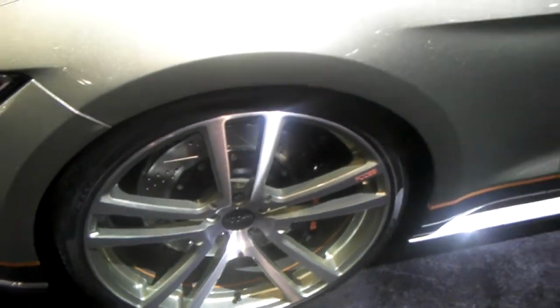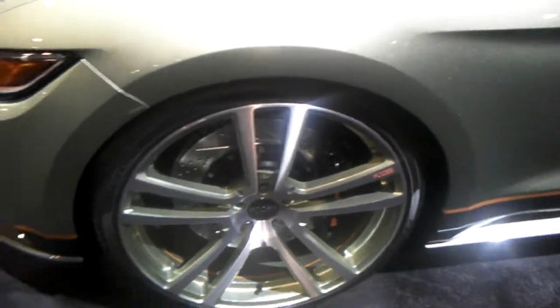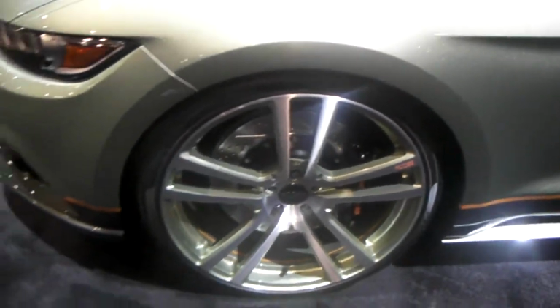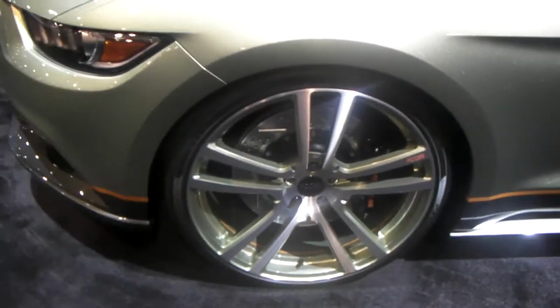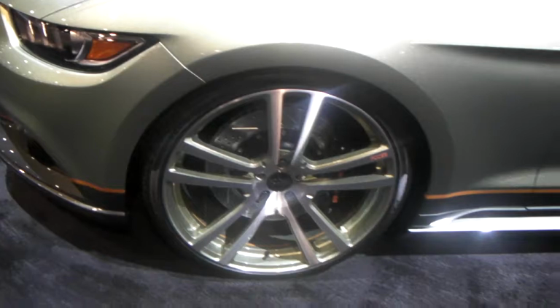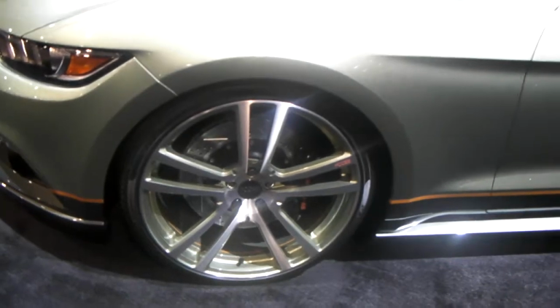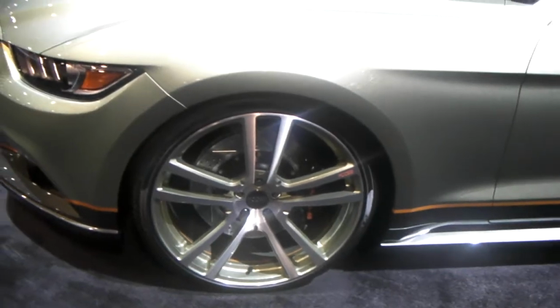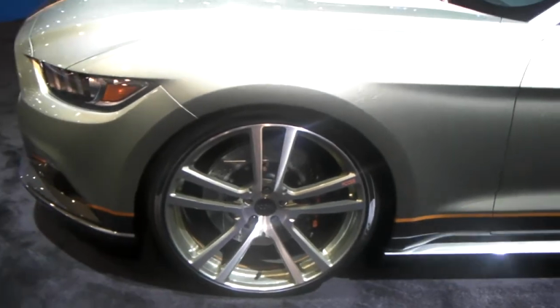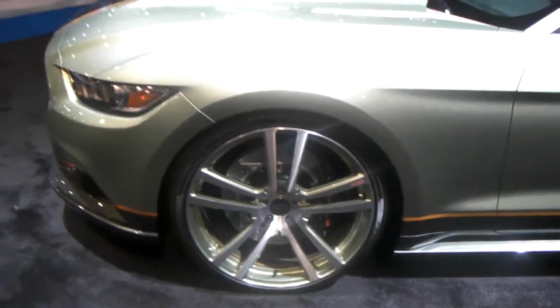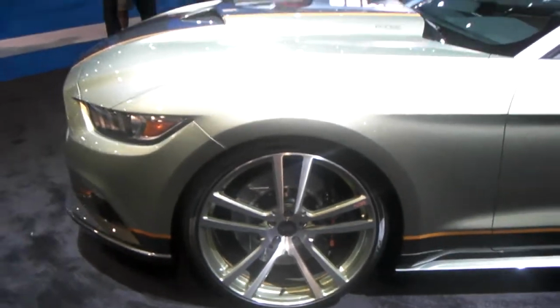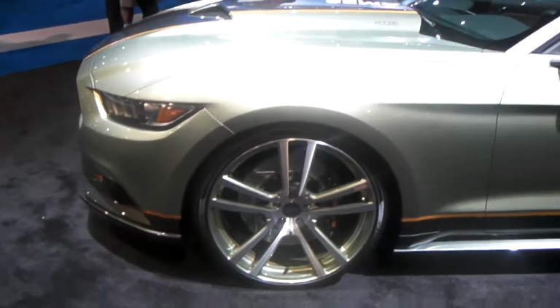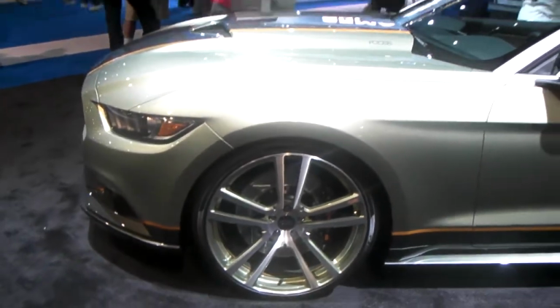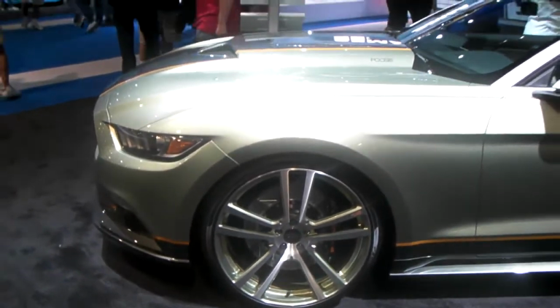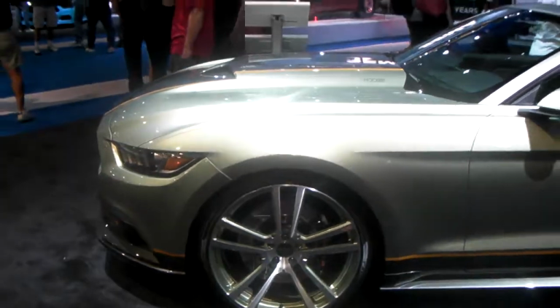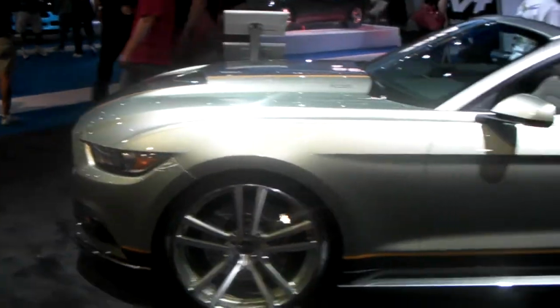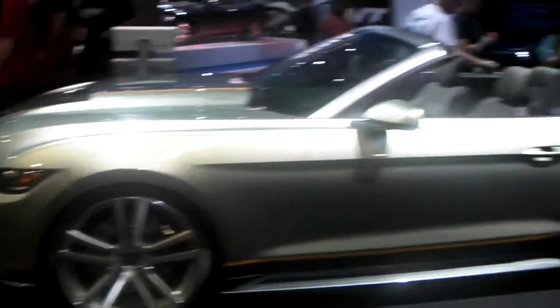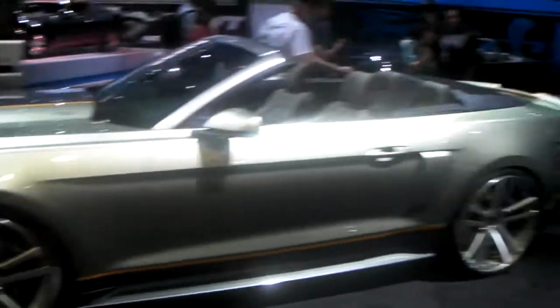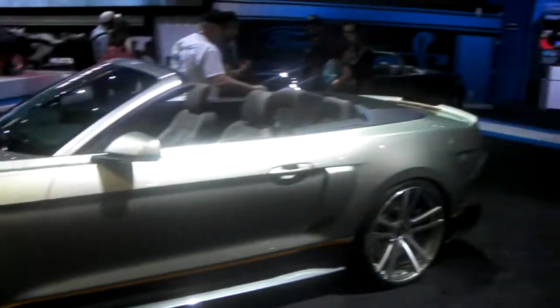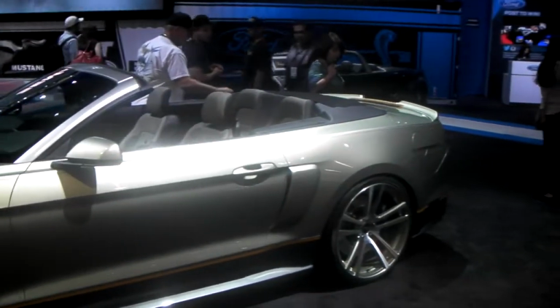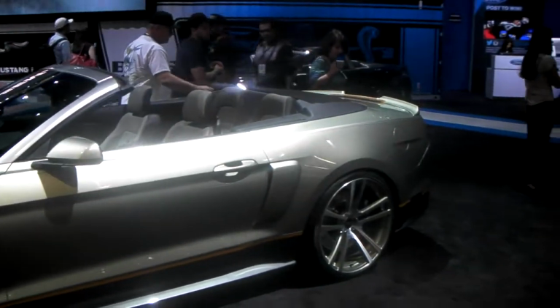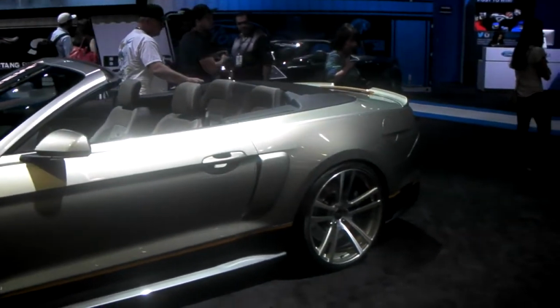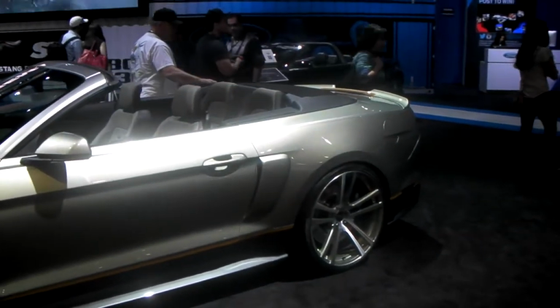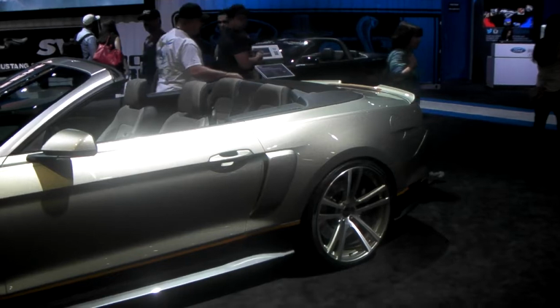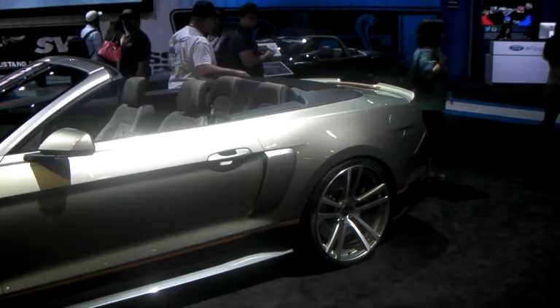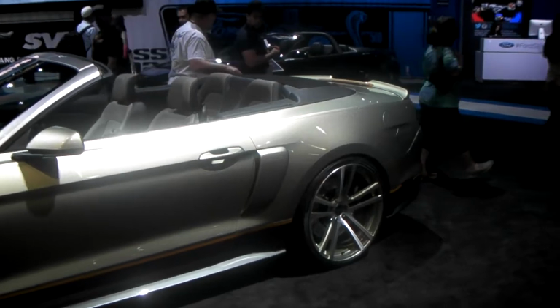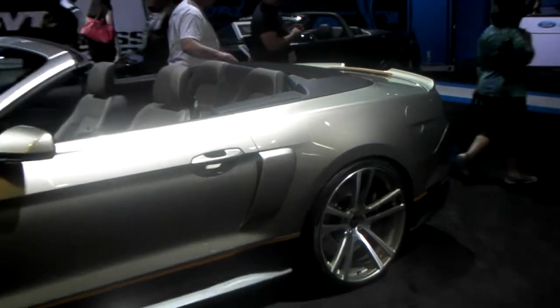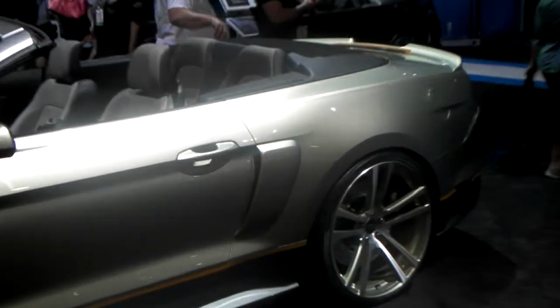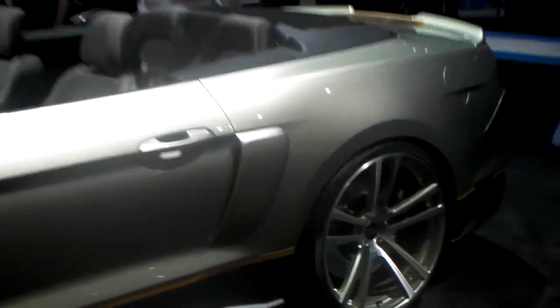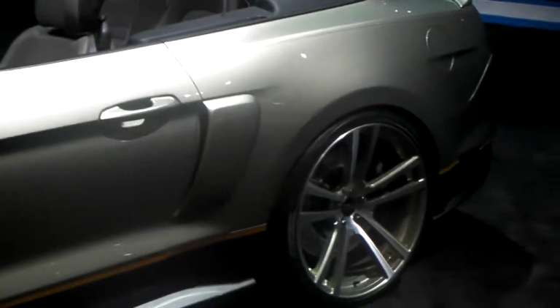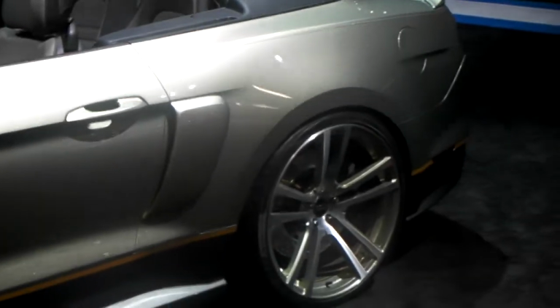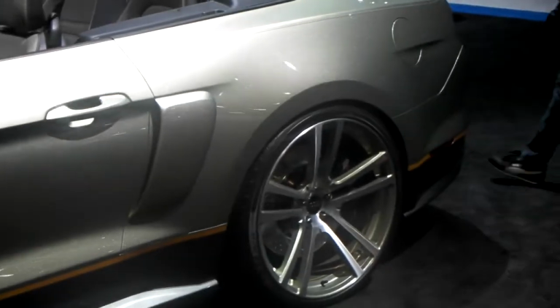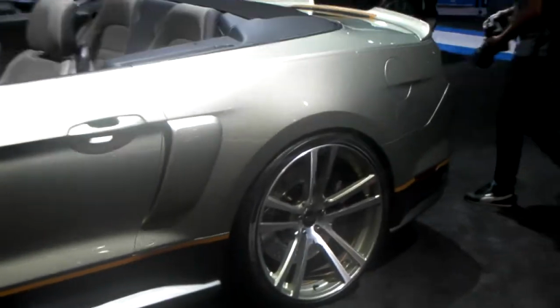You can see all the custom paint in that wheel — brush finish, custom paint, yellow line to go with the lines of the car. Beautiful wheel package for your Ford Mustang.